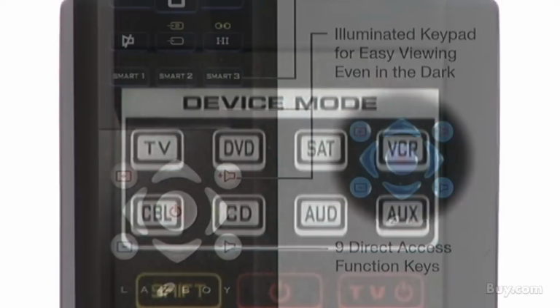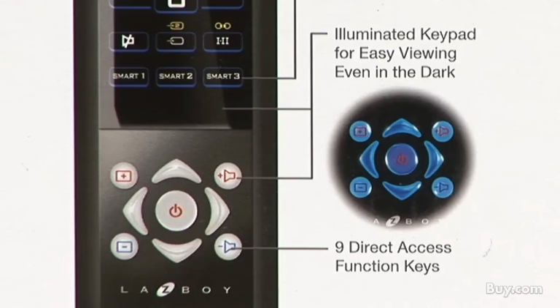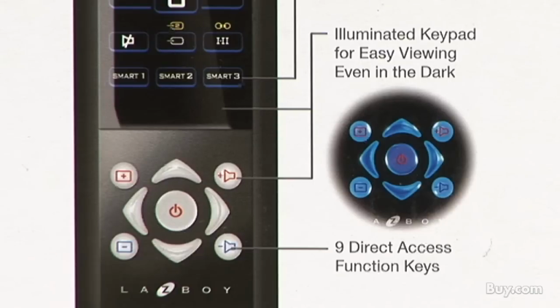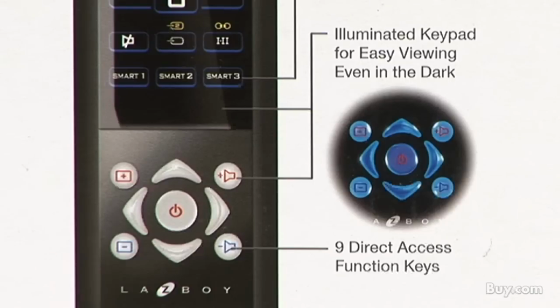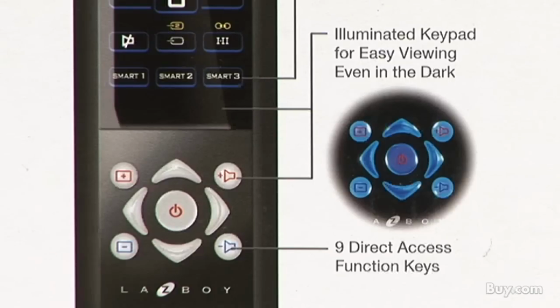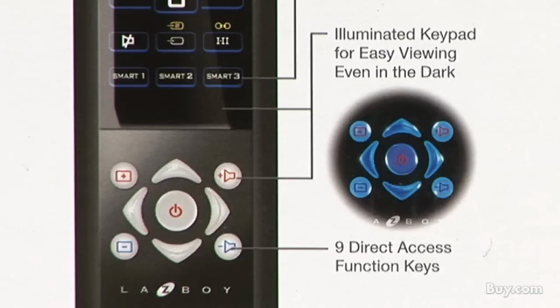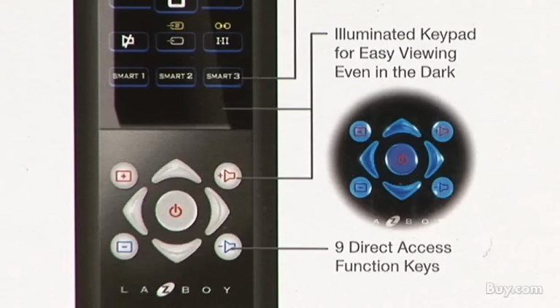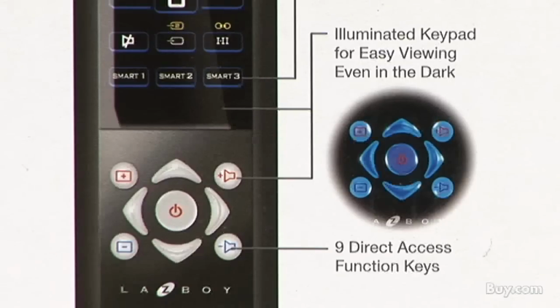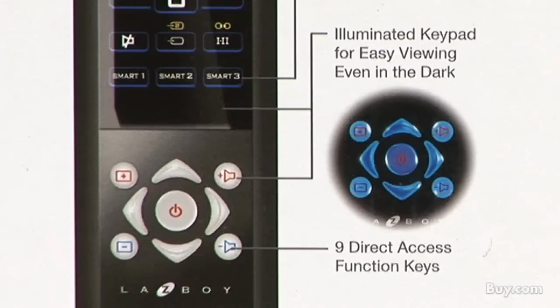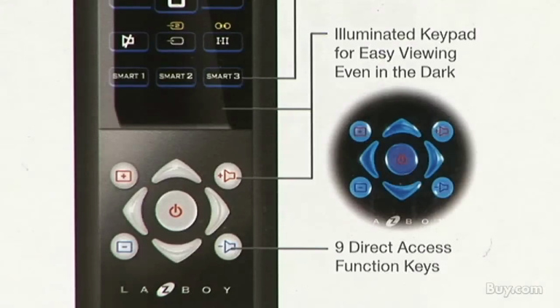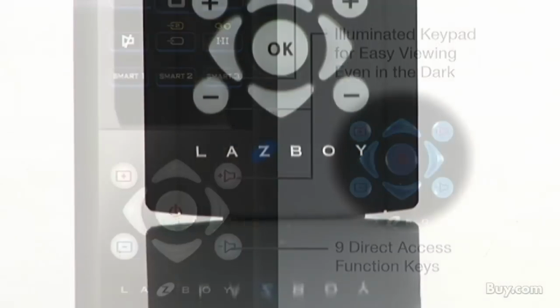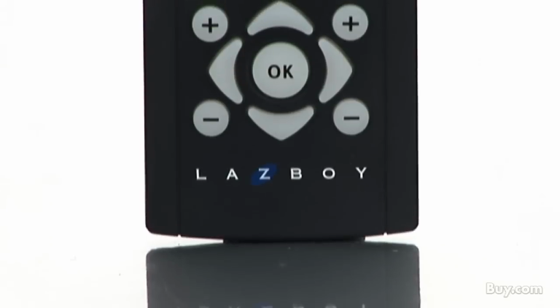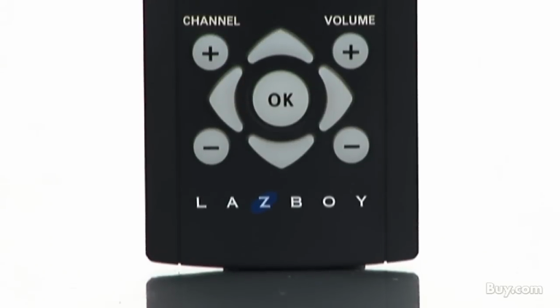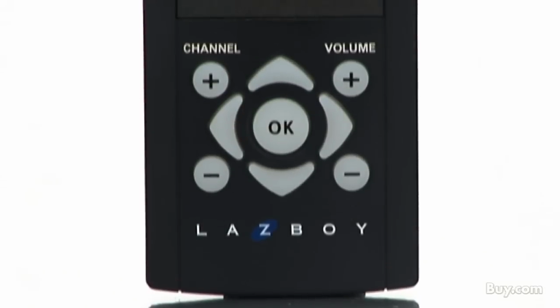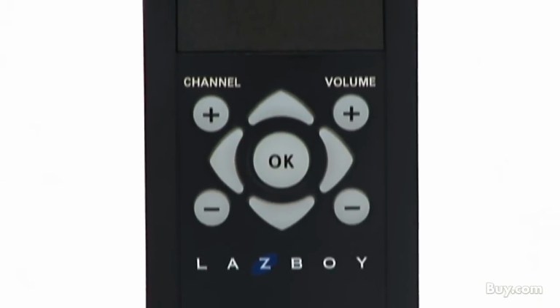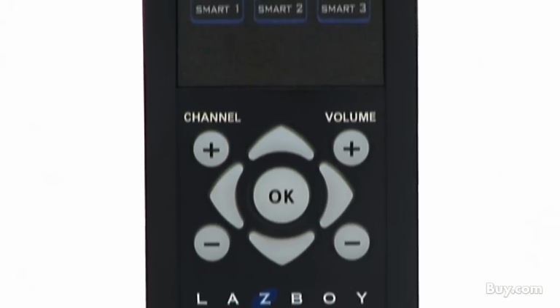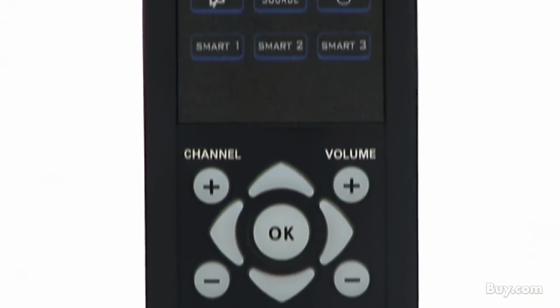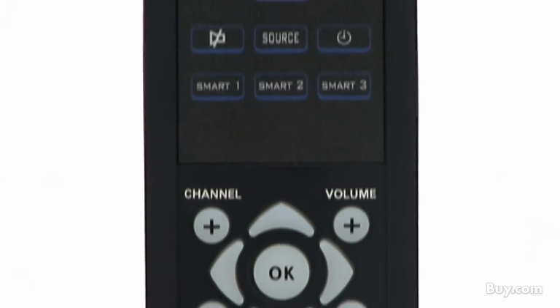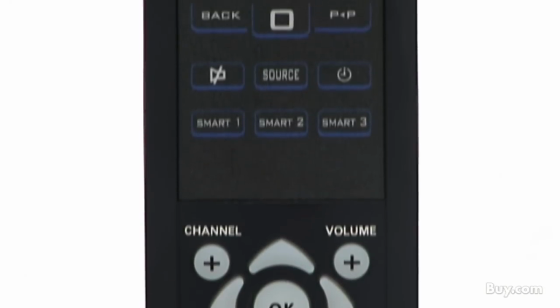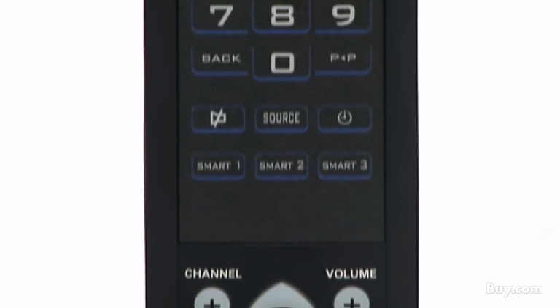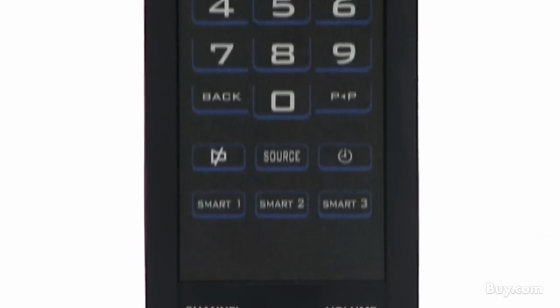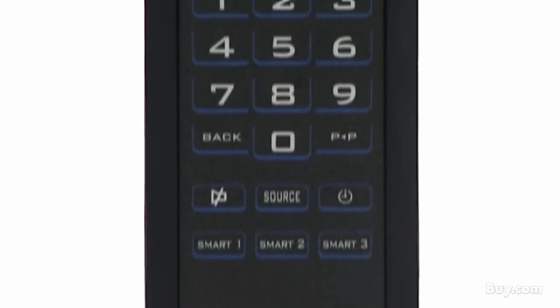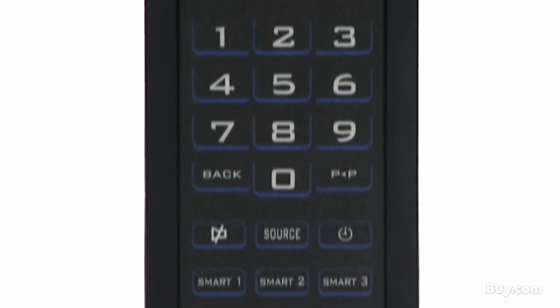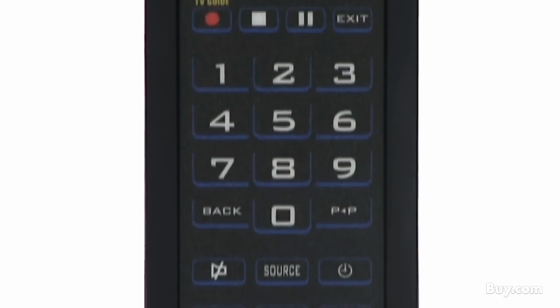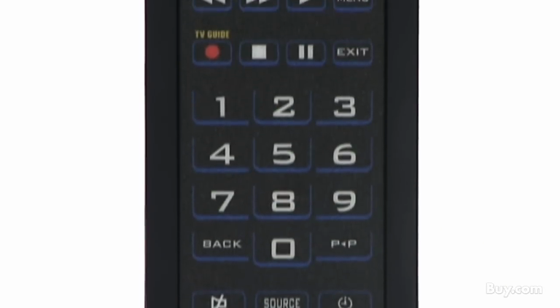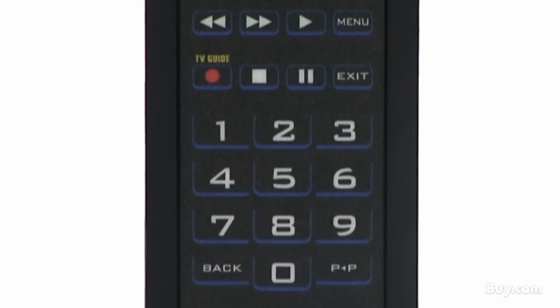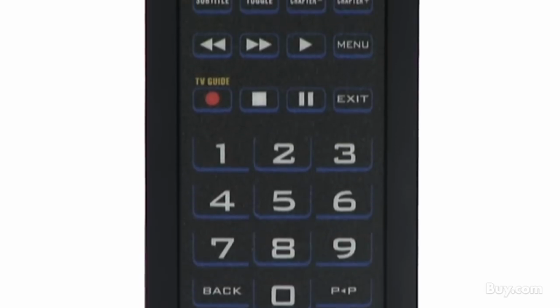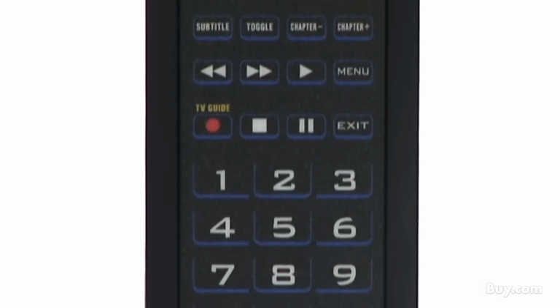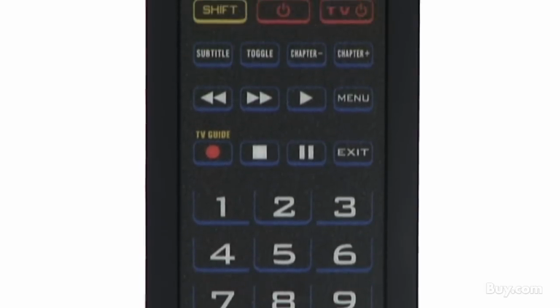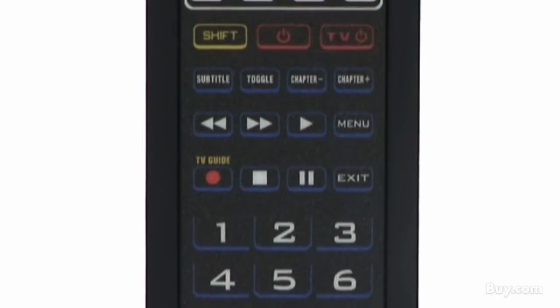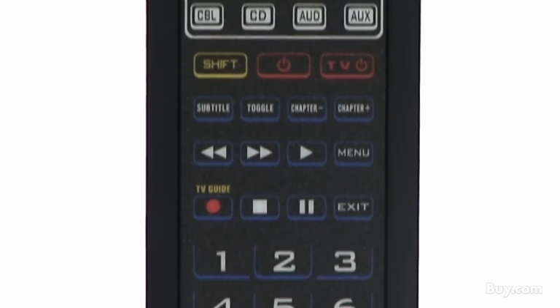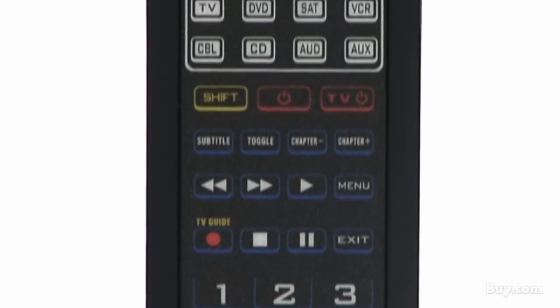It also features a touch sensitive keypad with back lighting. The LZ6220 offers six programmable smart keys for one-touch multi-function control and access to most used home theater equipment.